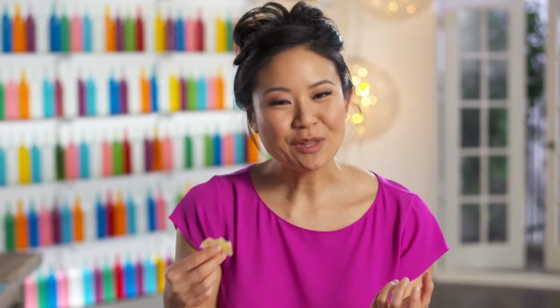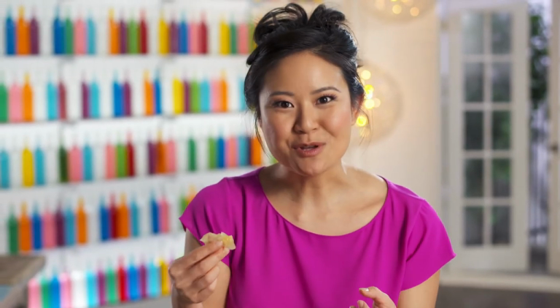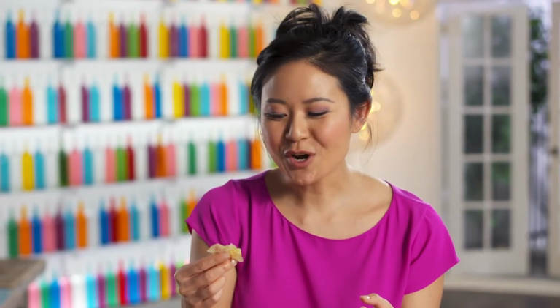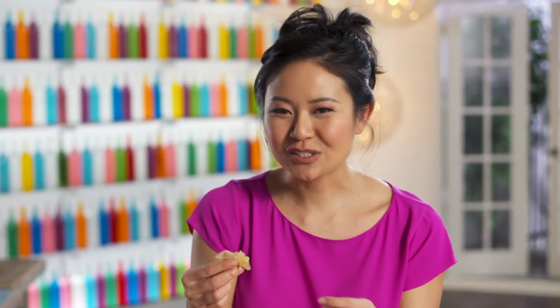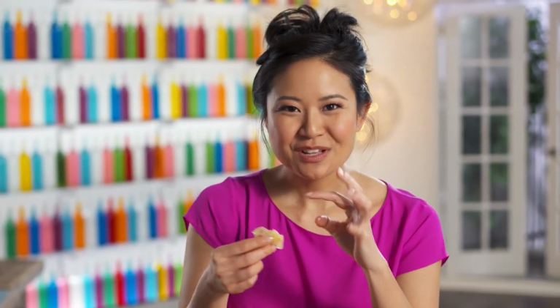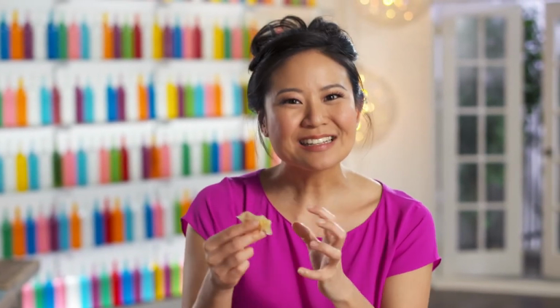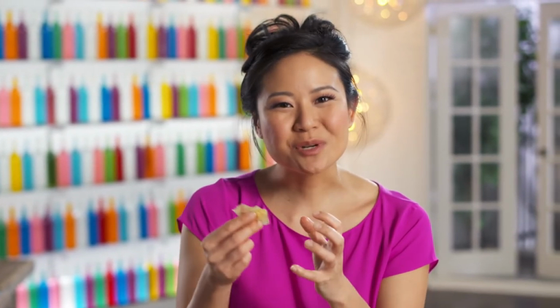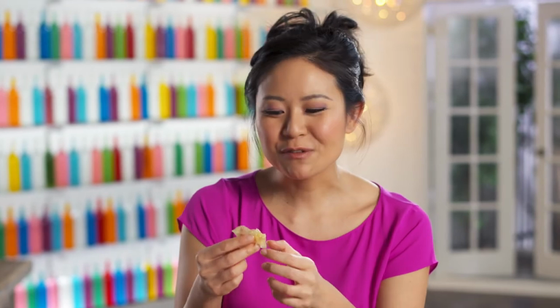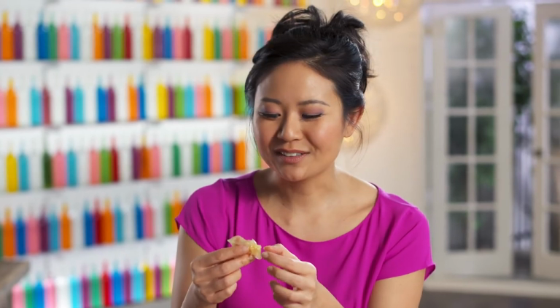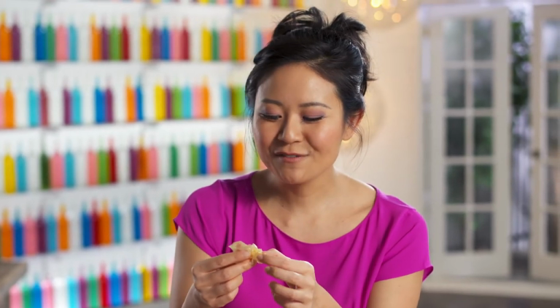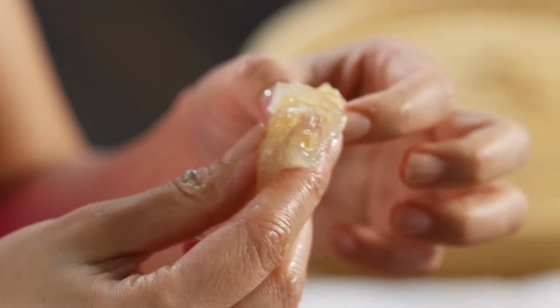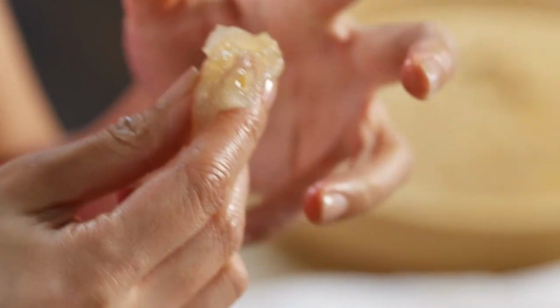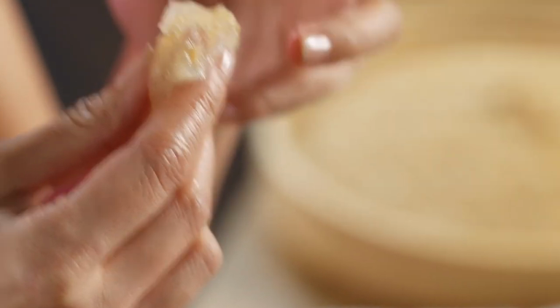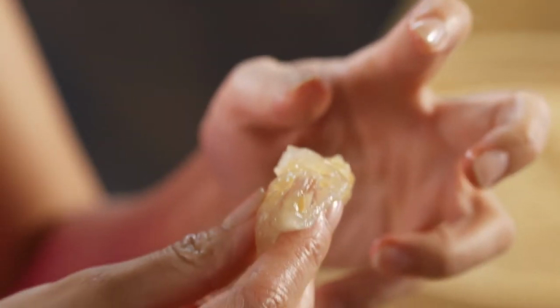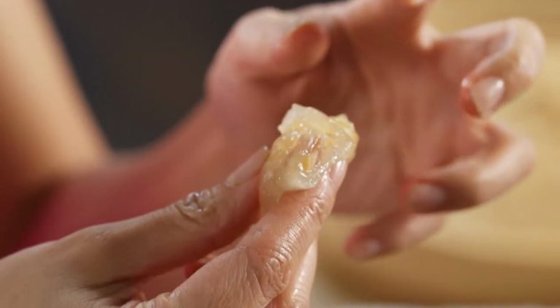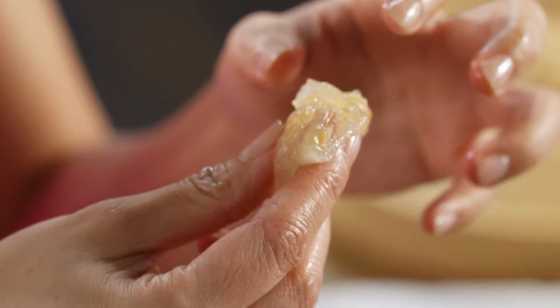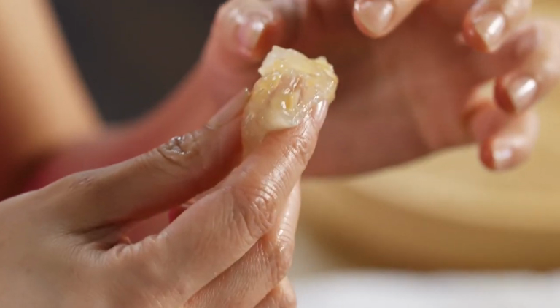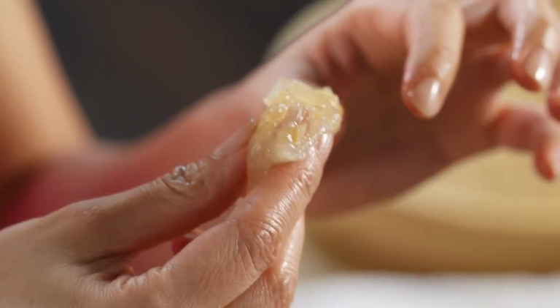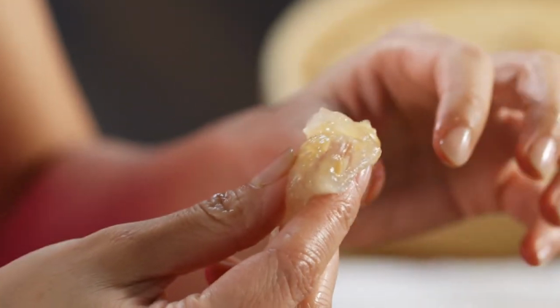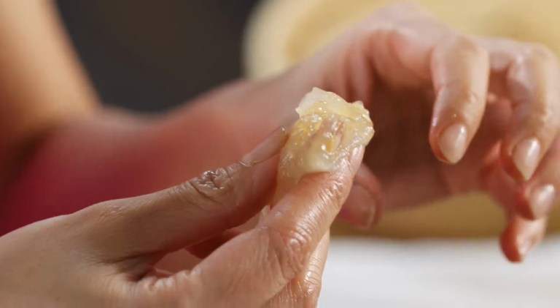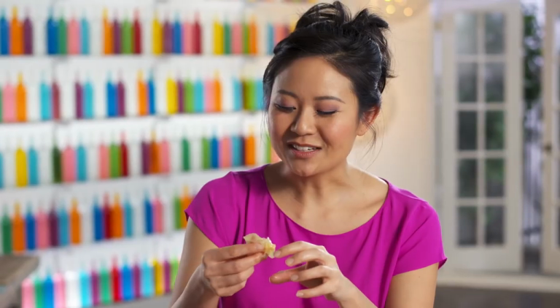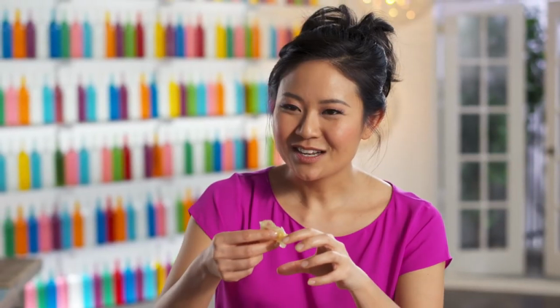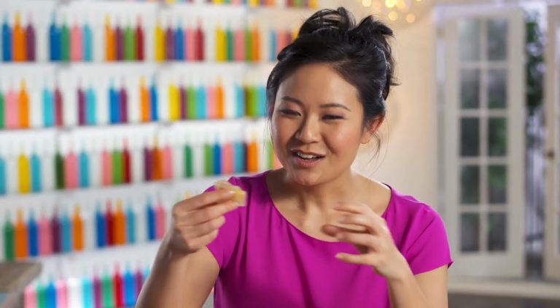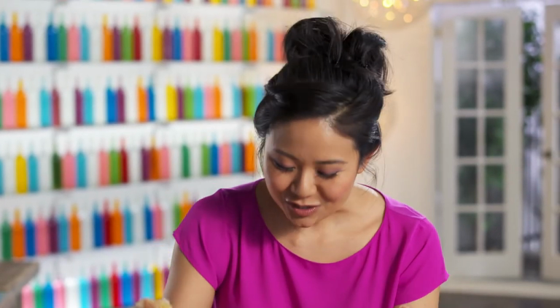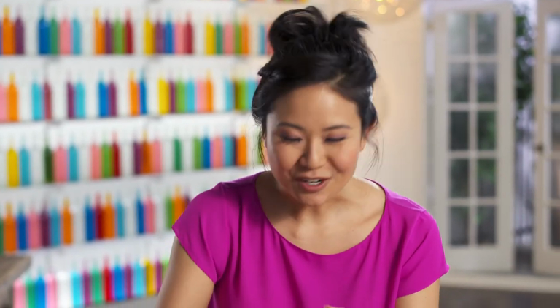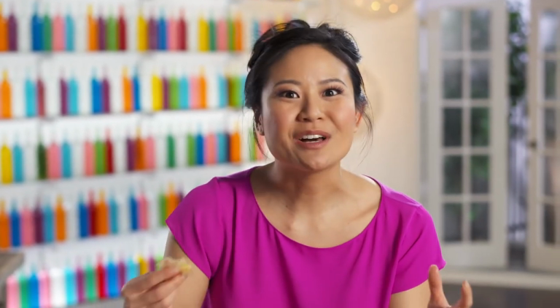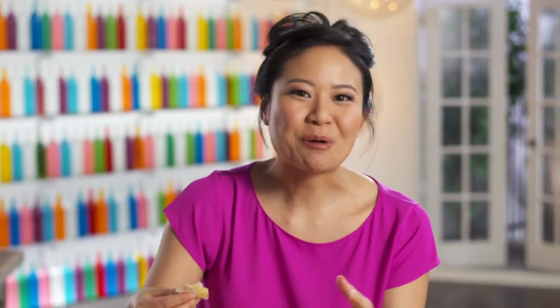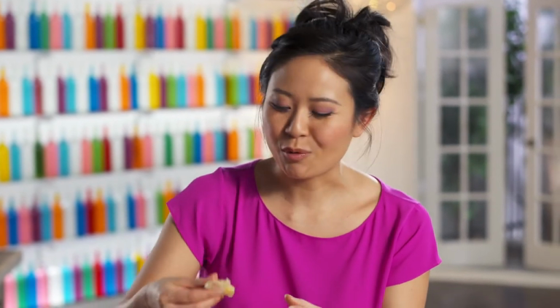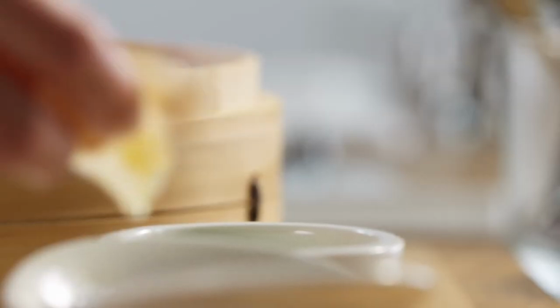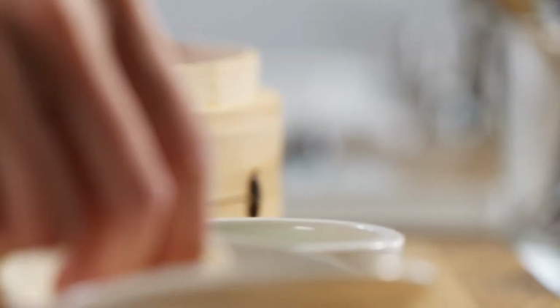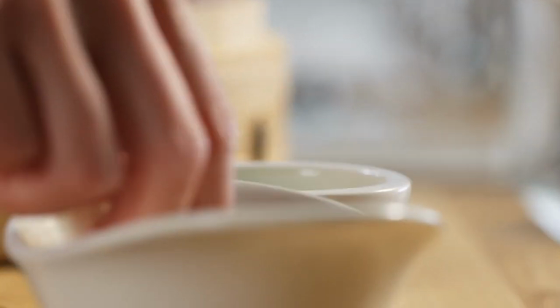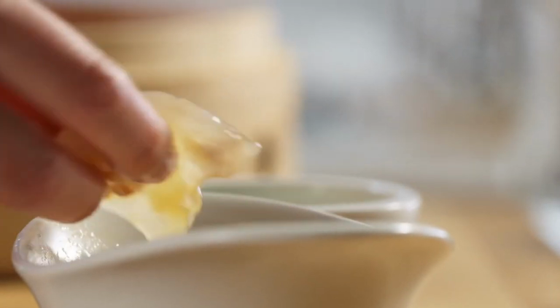That tapioca dough has a hint of sweetness from the banana leaf. And then you chew into it — a really nice chew. And then the sweet caramelized shrimp and pork just jumps out.